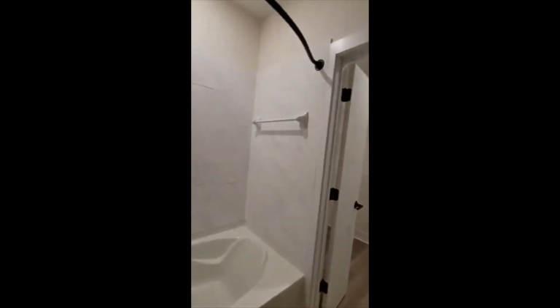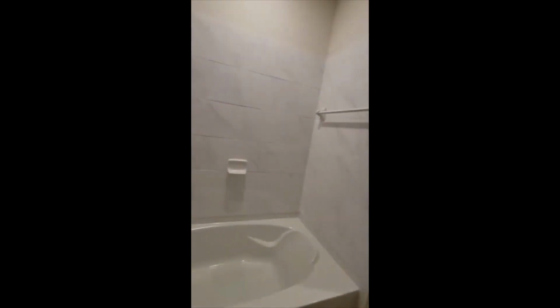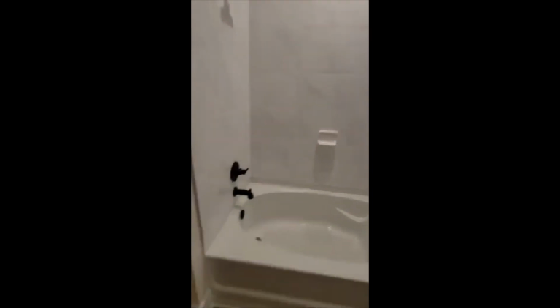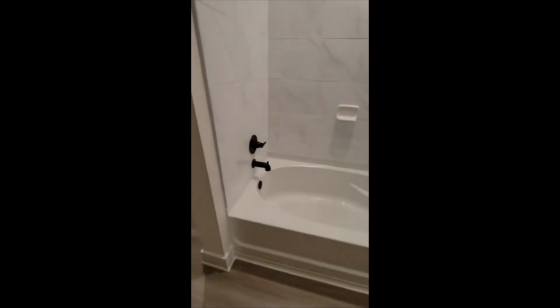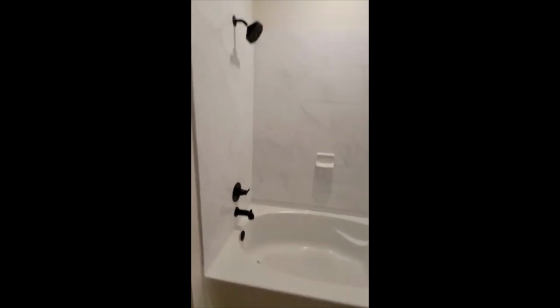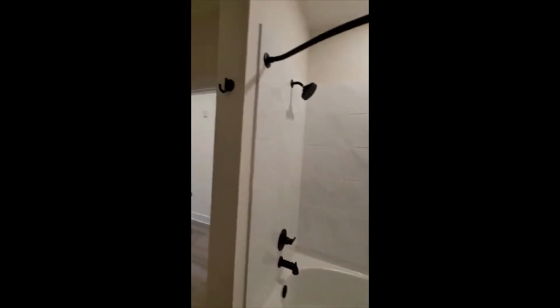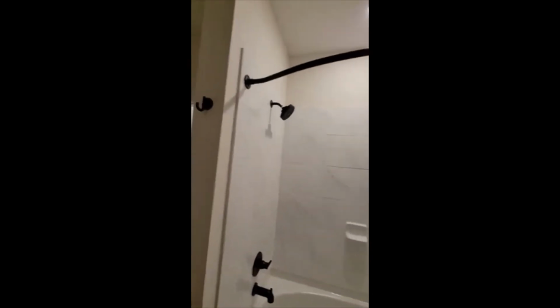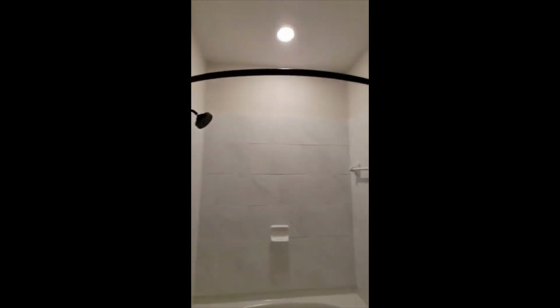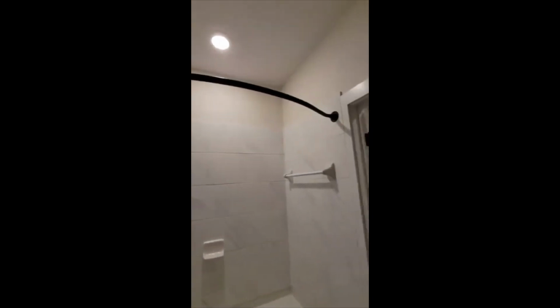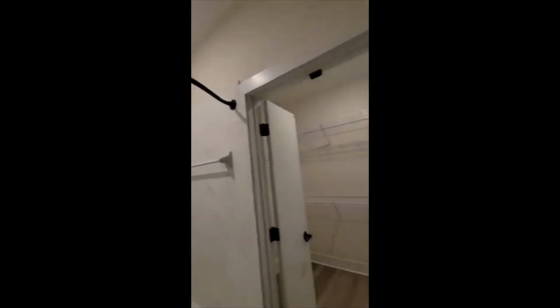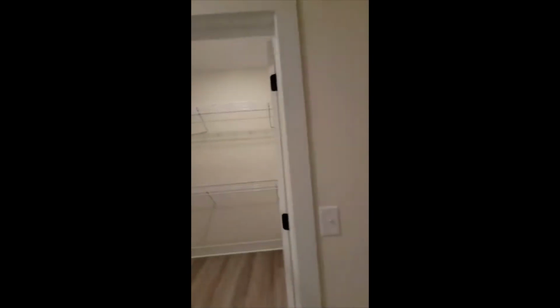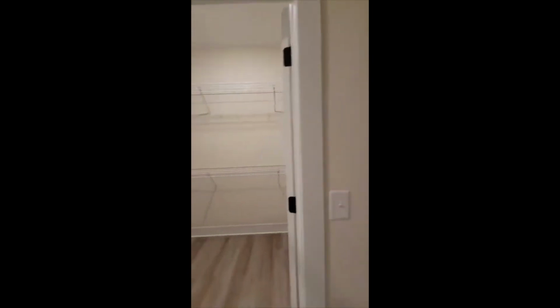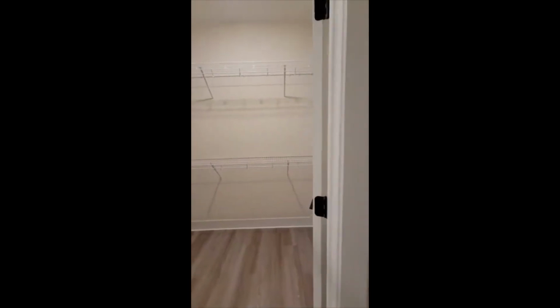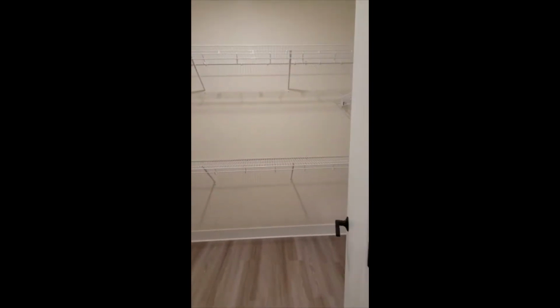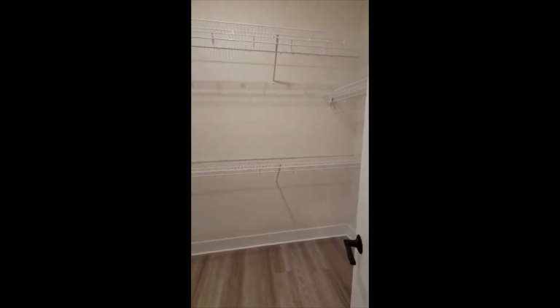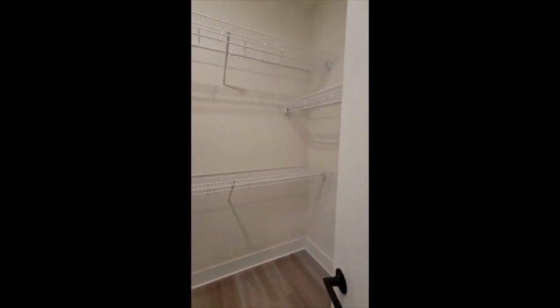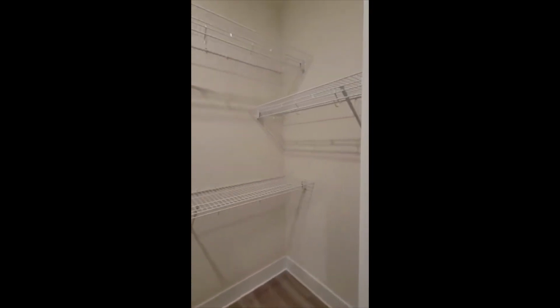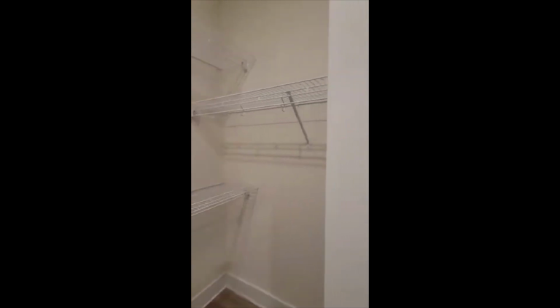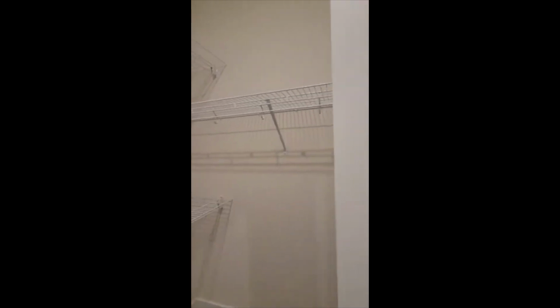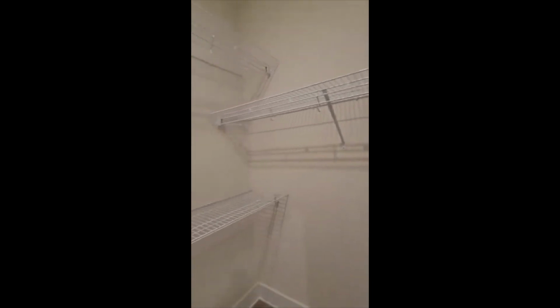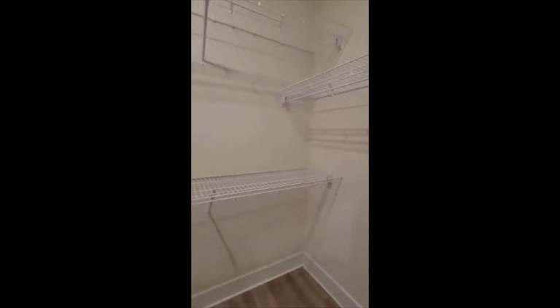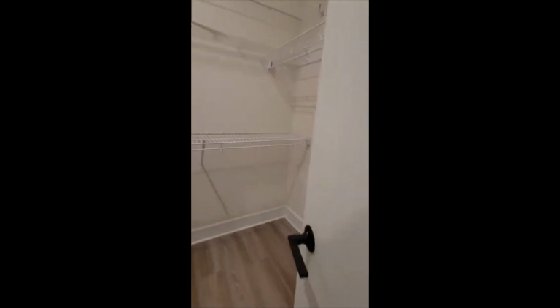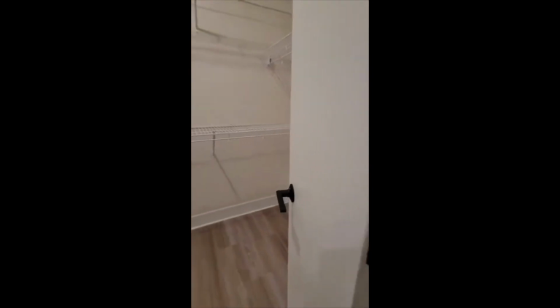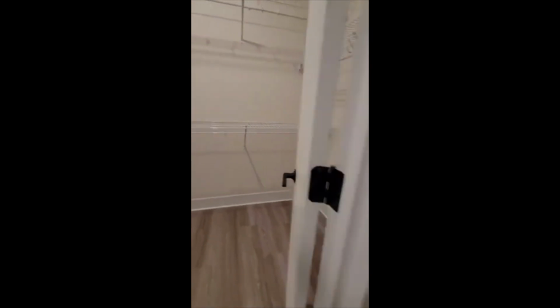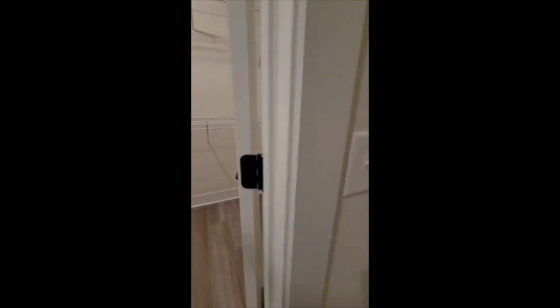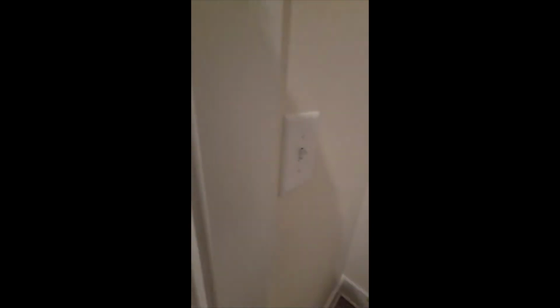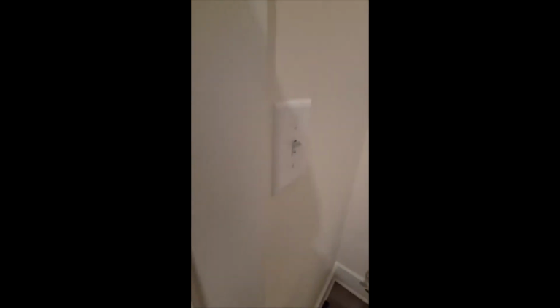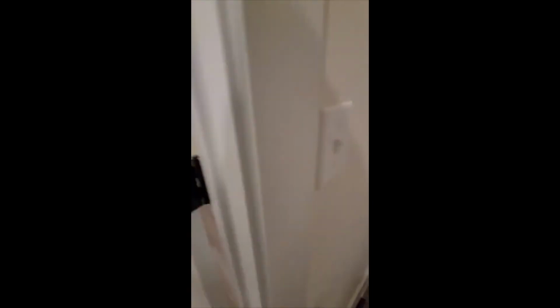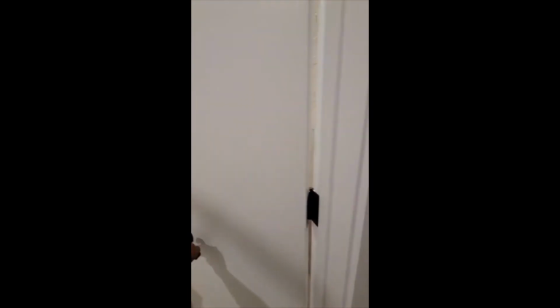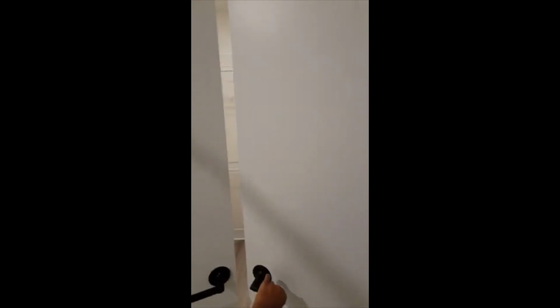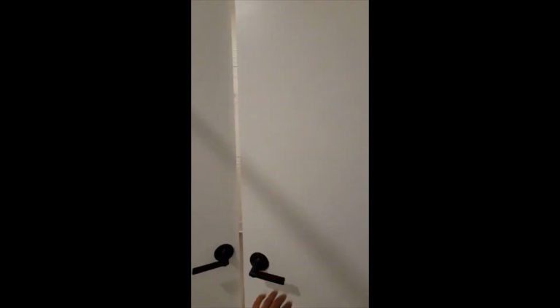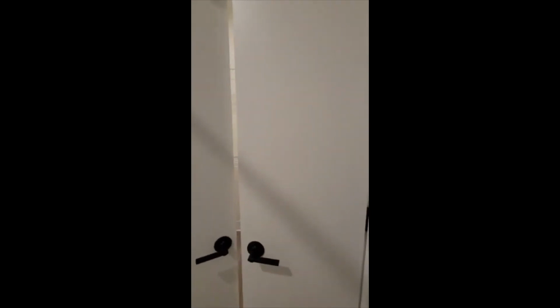This is the bathtub and shower — everything's brand new, by the way. I'm the first person to ever live here. And this is my closet — let me close the doors and open them.